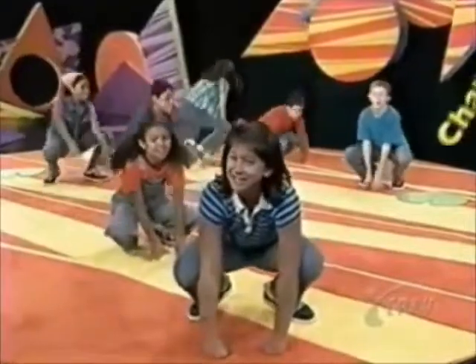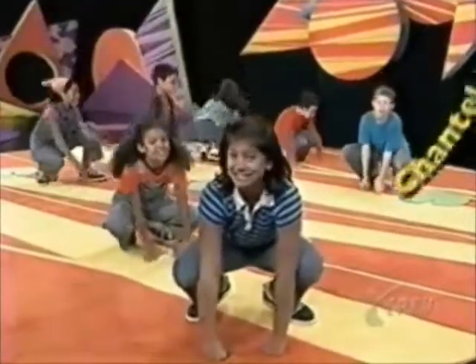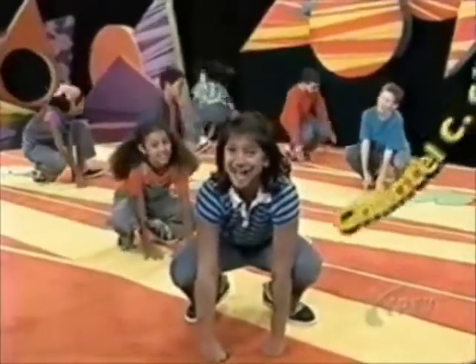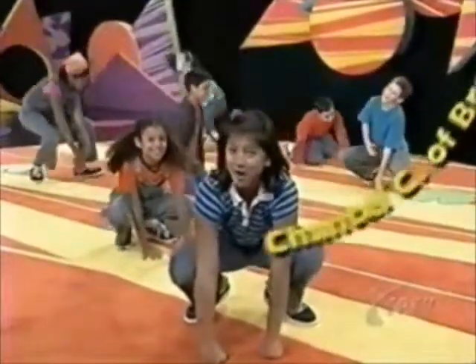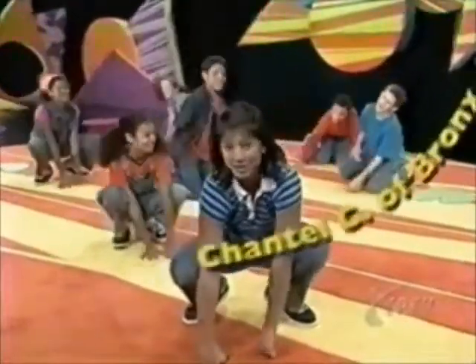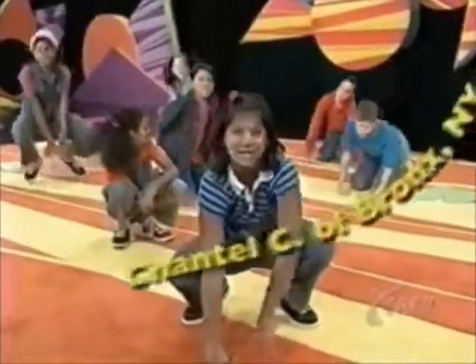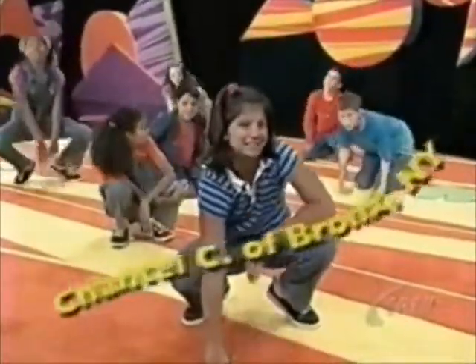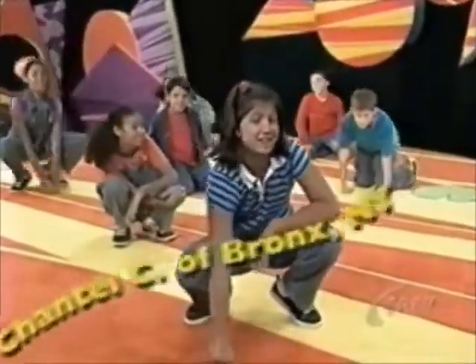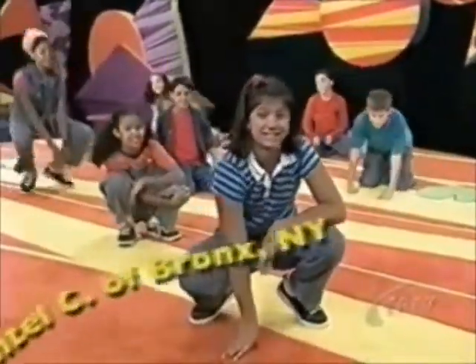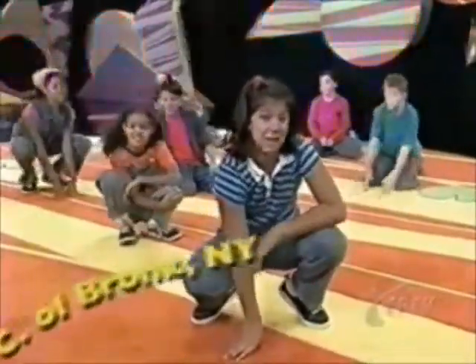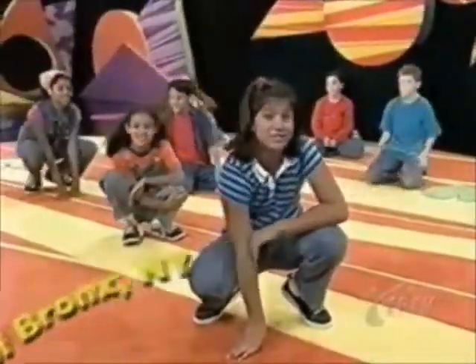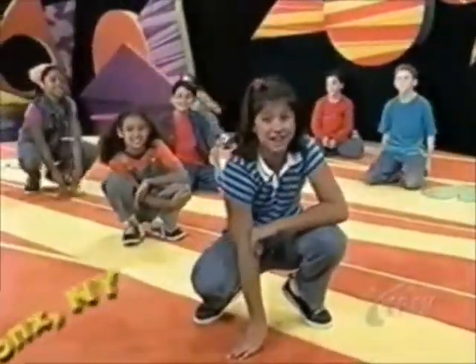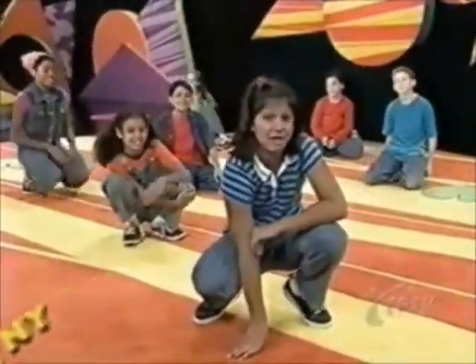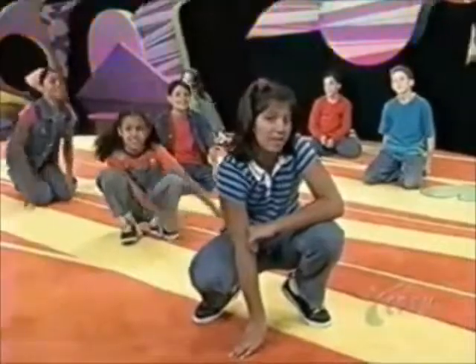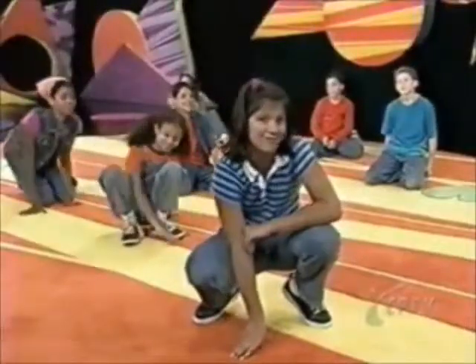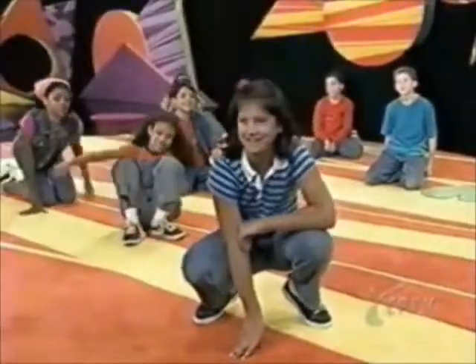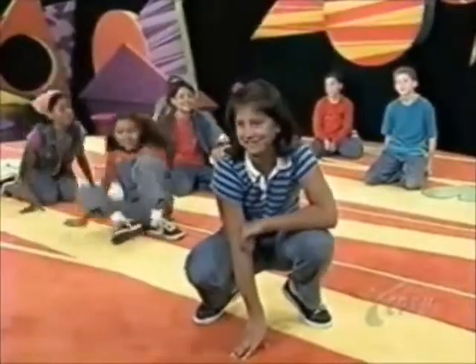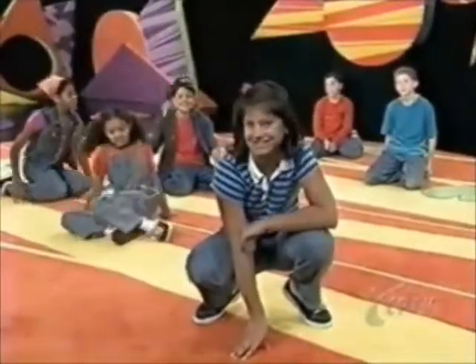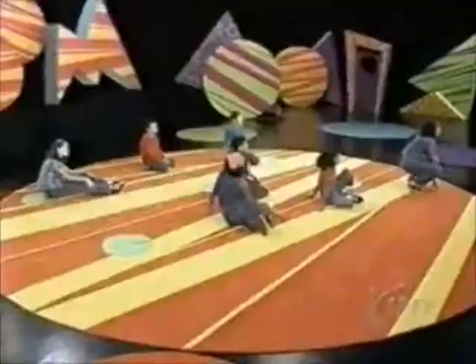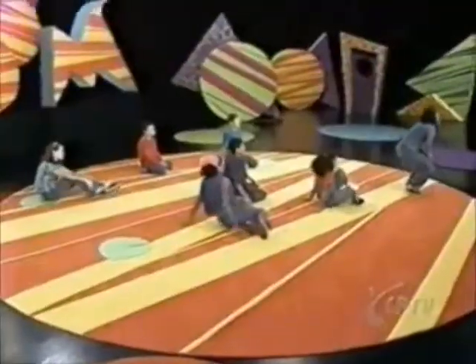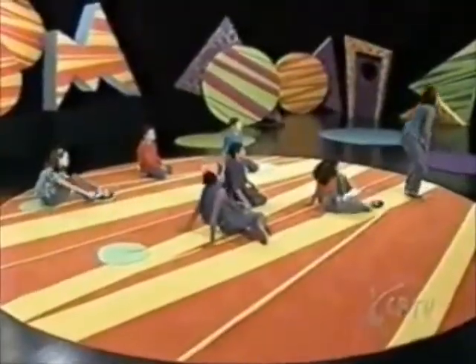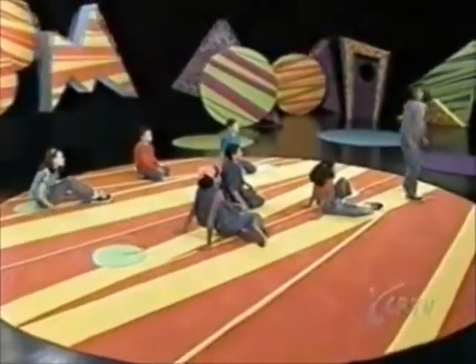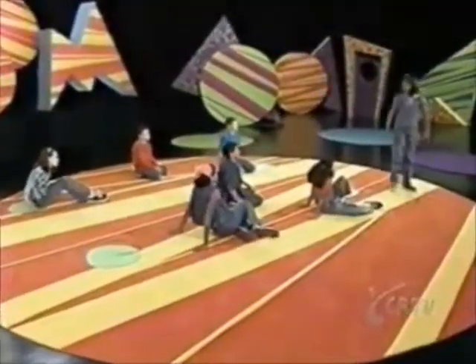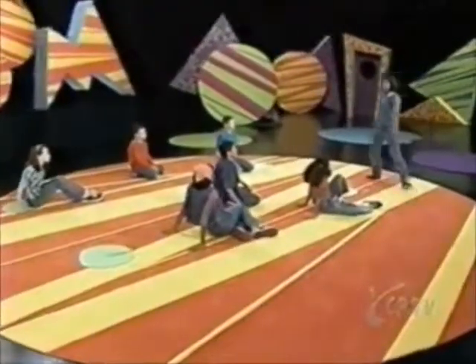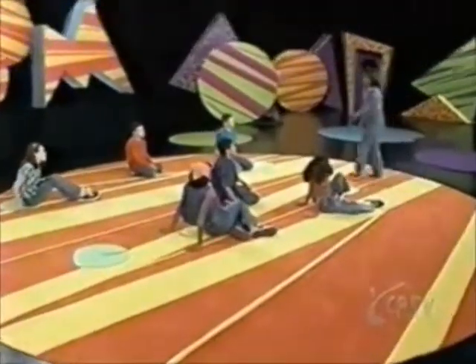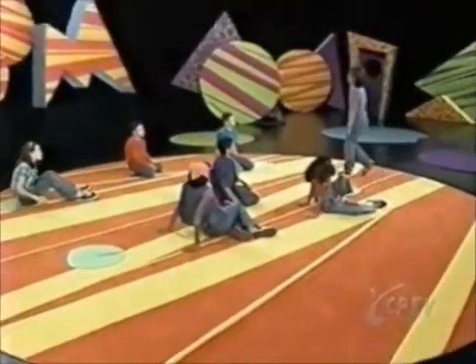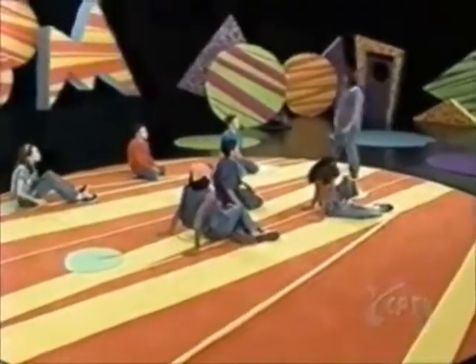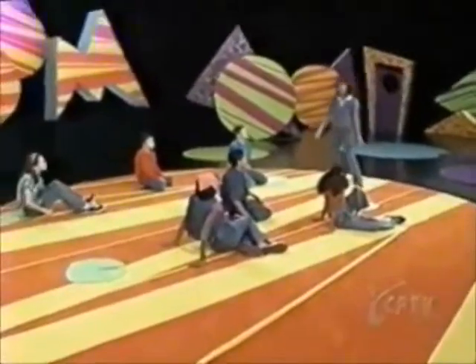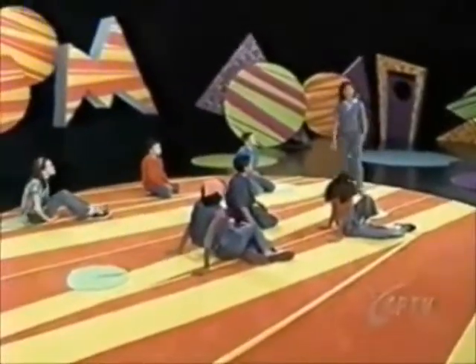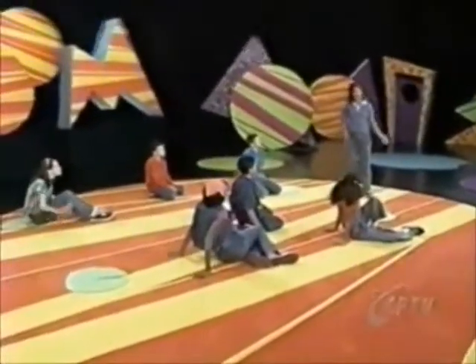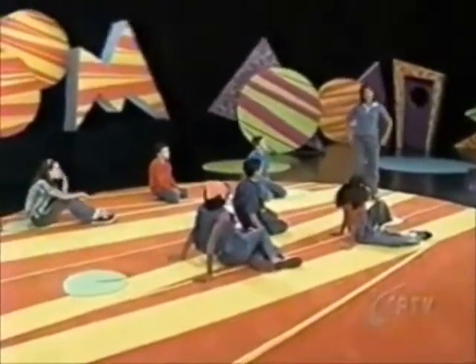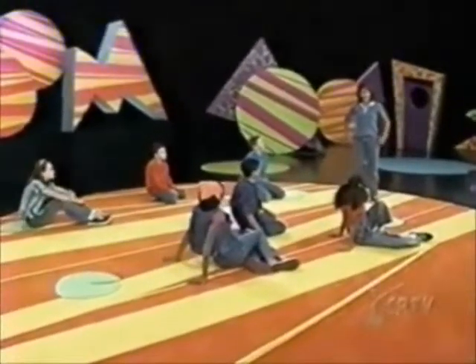Chantal Sting of Bronx, New York emailed us to play musical chairs, but we thought we'd play it with a twist. Okay guys, here's how you play. When the music starts, you all have to hop around like frogs.